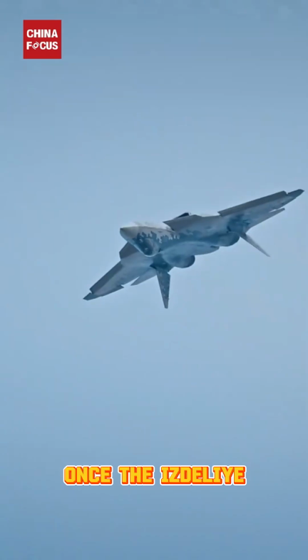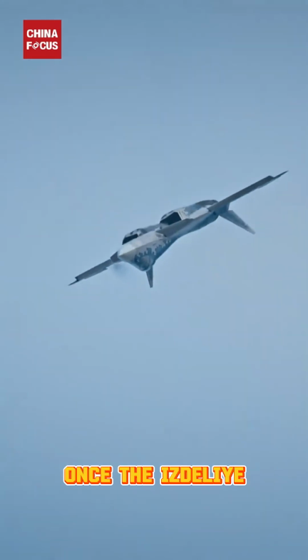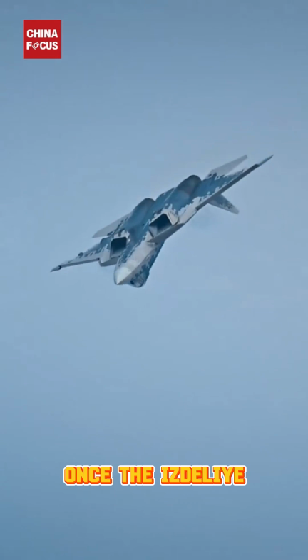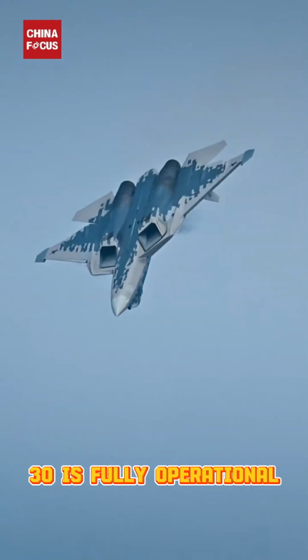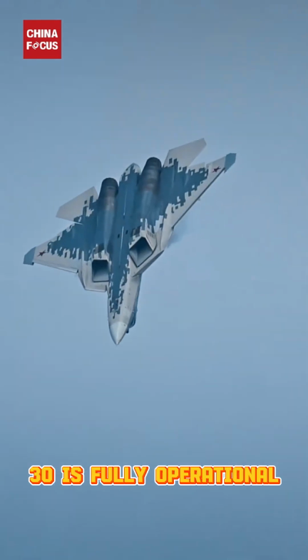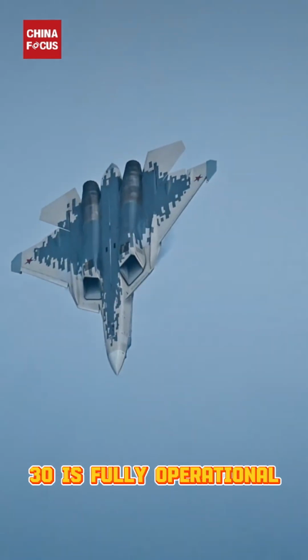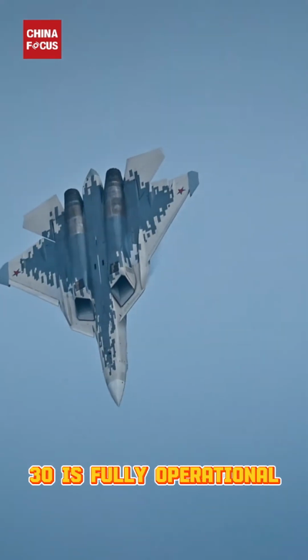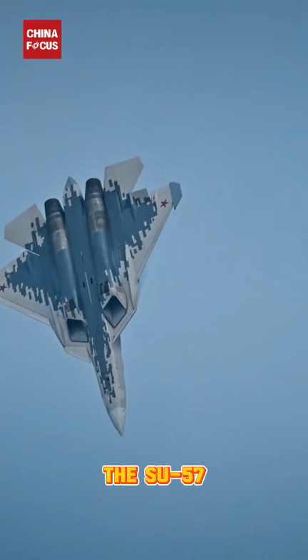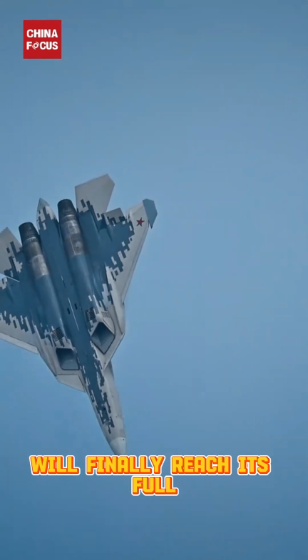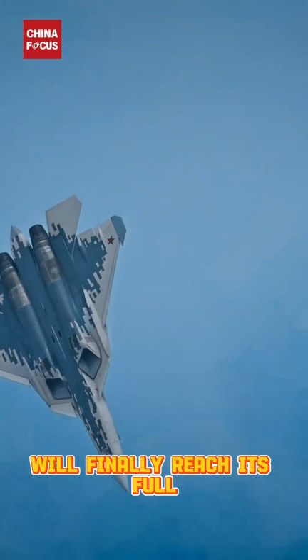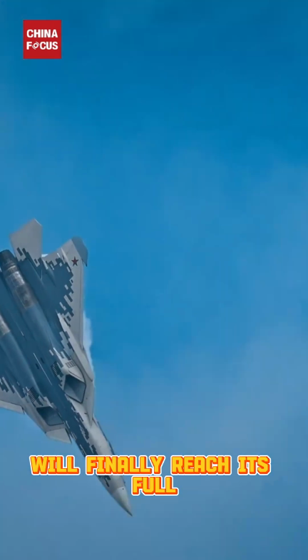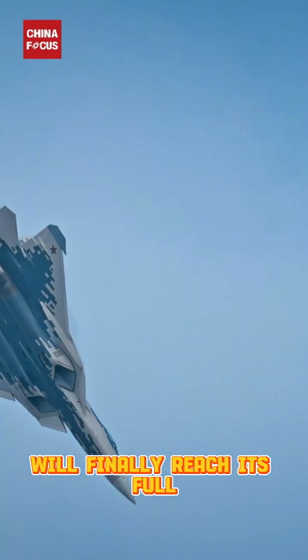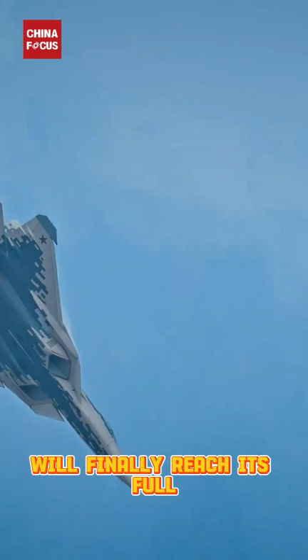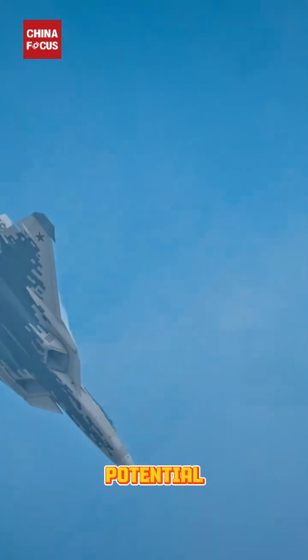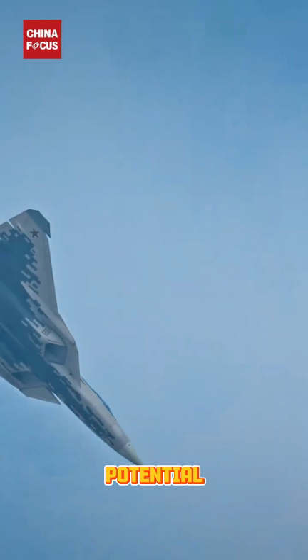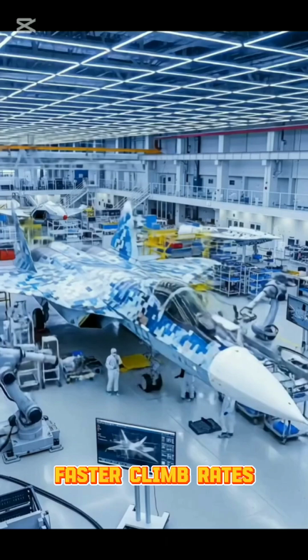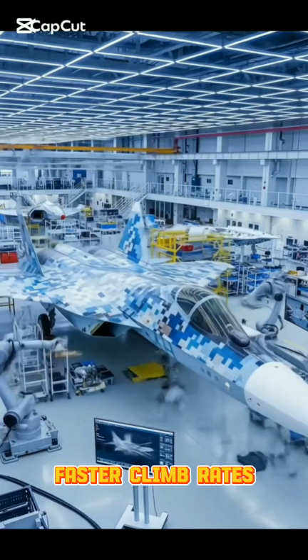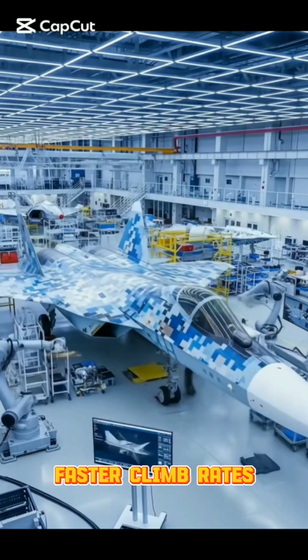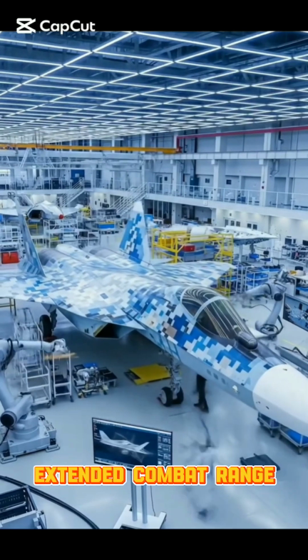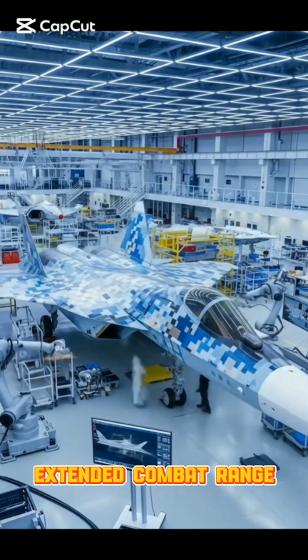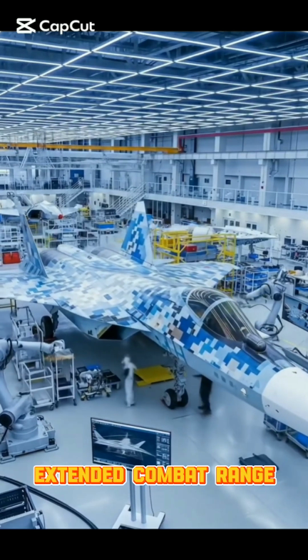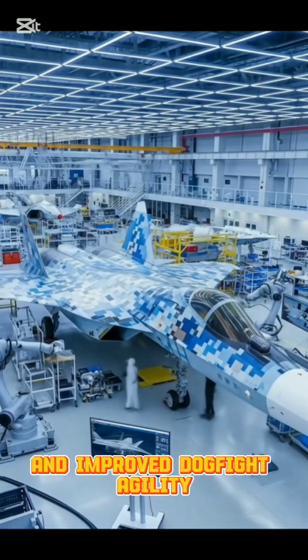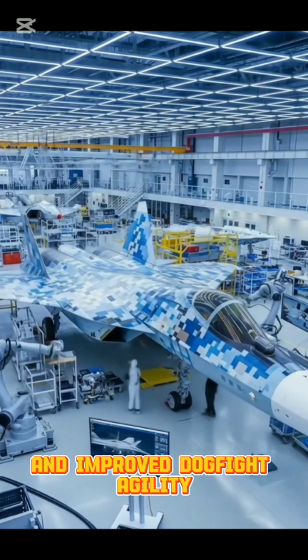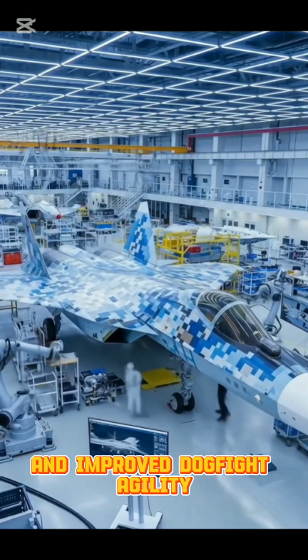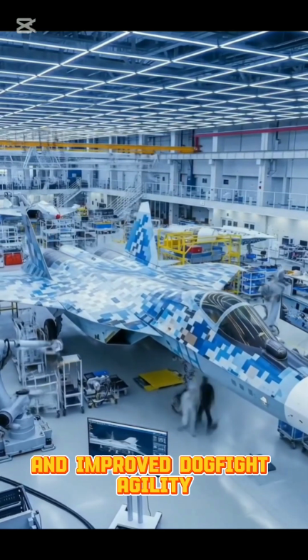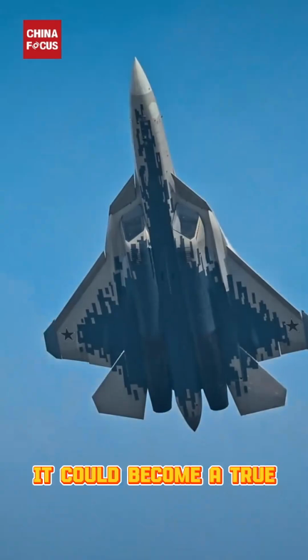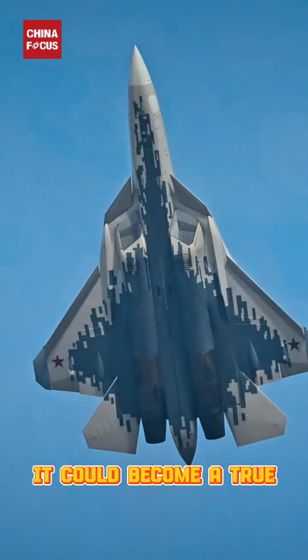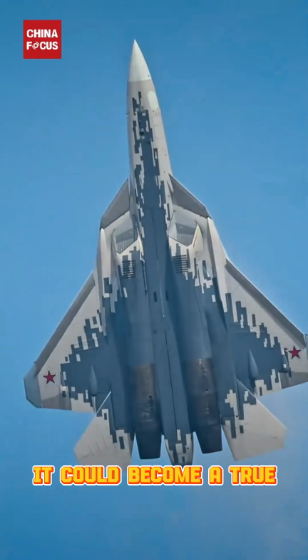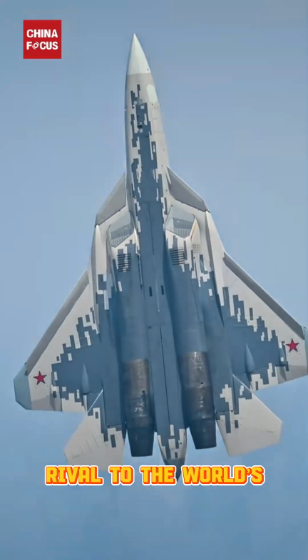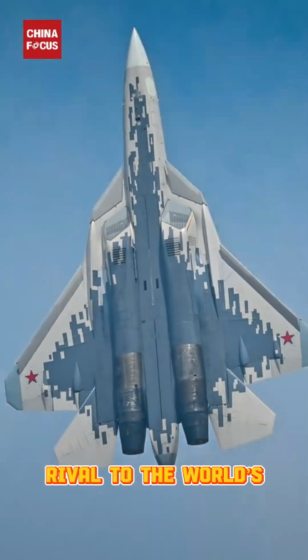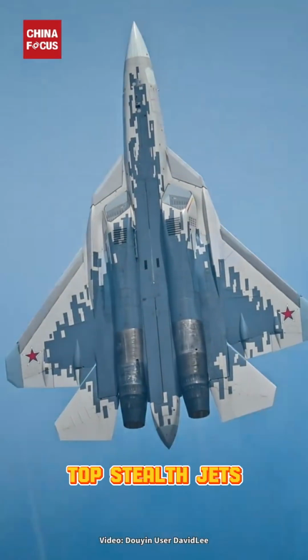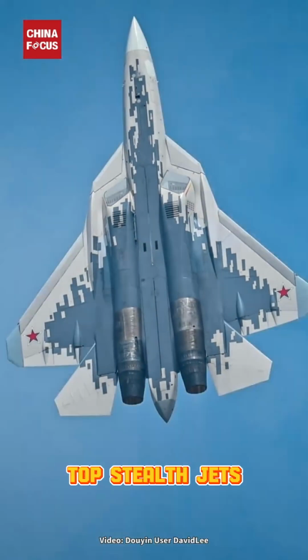Once the Izdeli-30 is fully operational, the Su-57 will finally reach its full potential — faster climb rates, extended combat range, and improved dogfight agility. It could become a true rival to the world's top stealth jets.